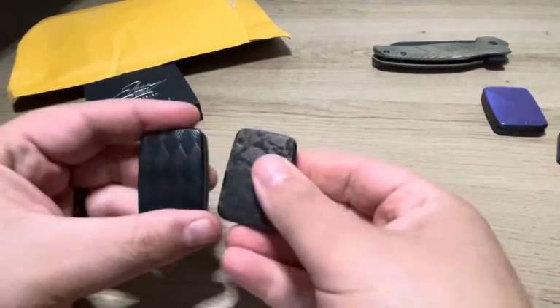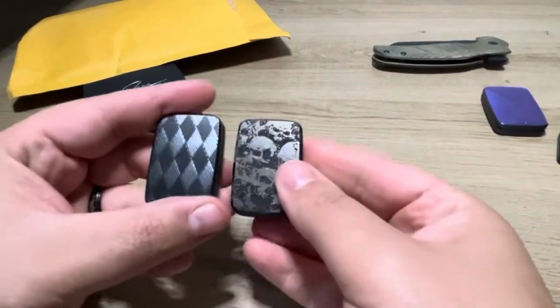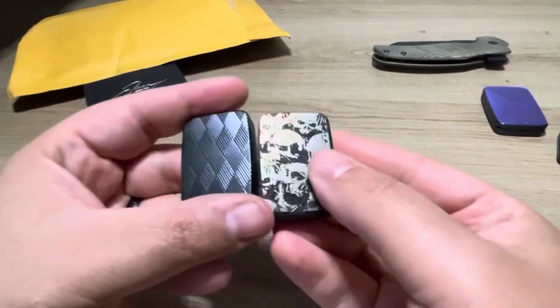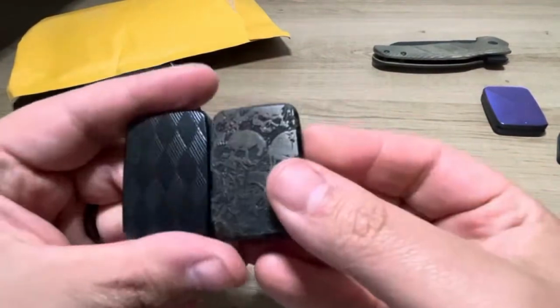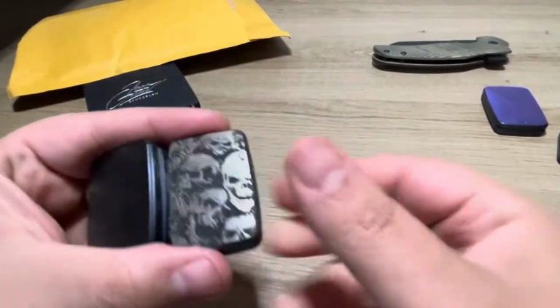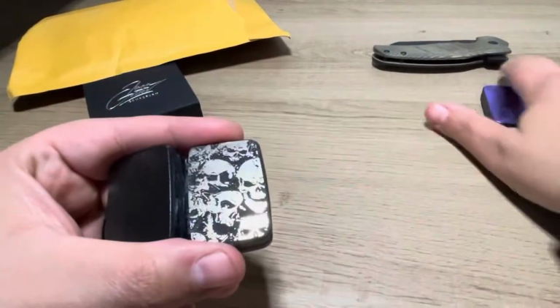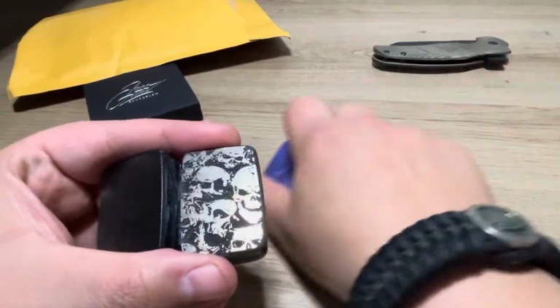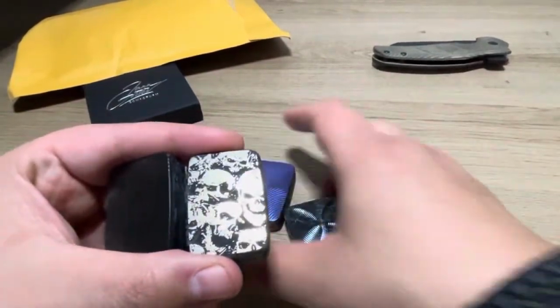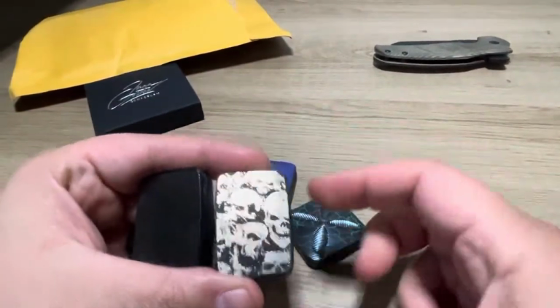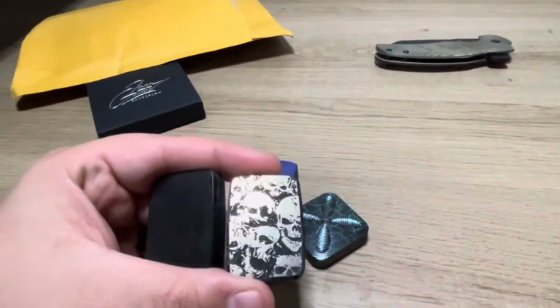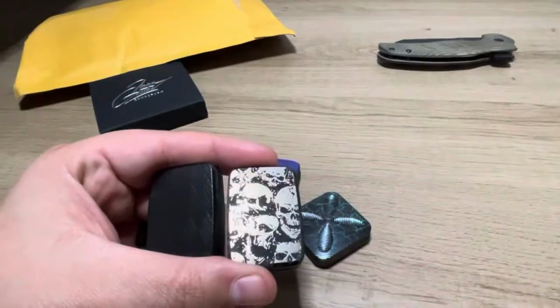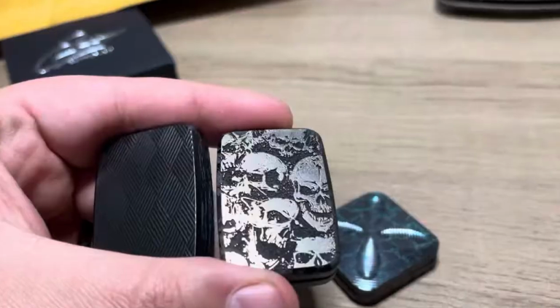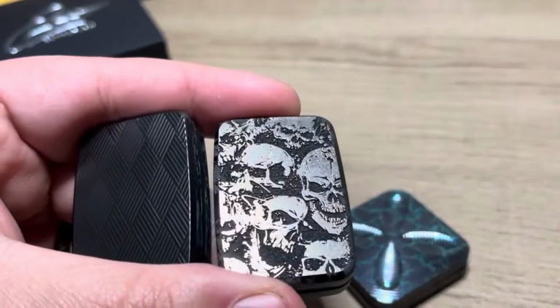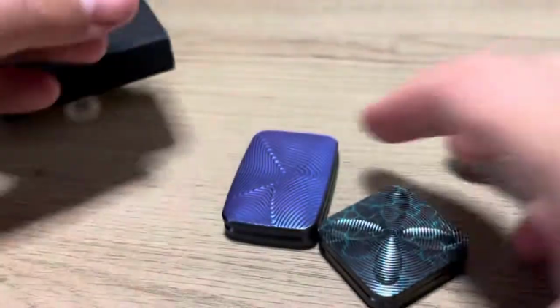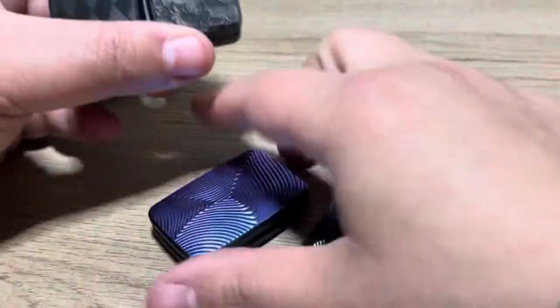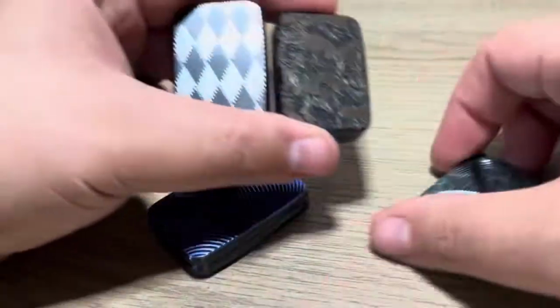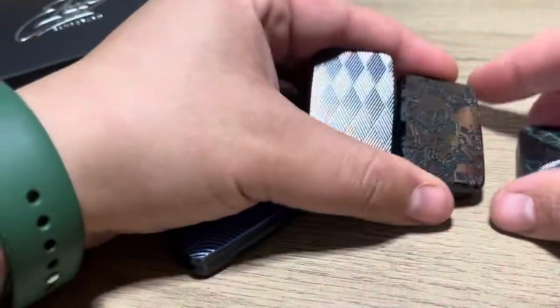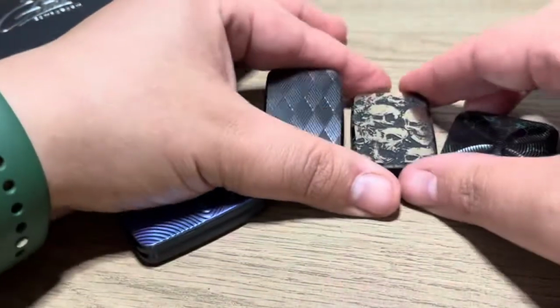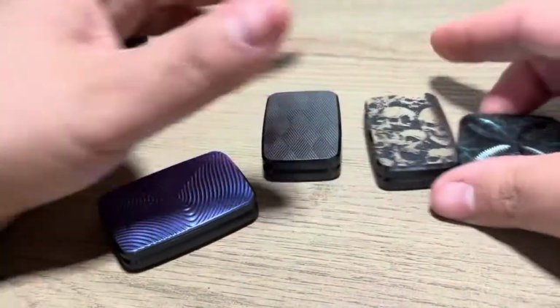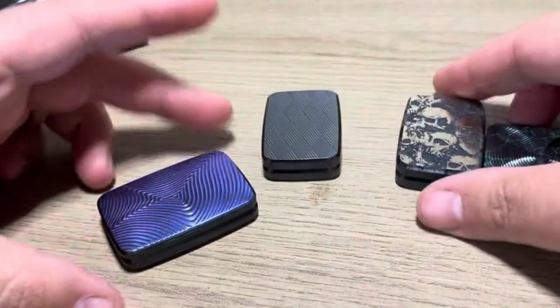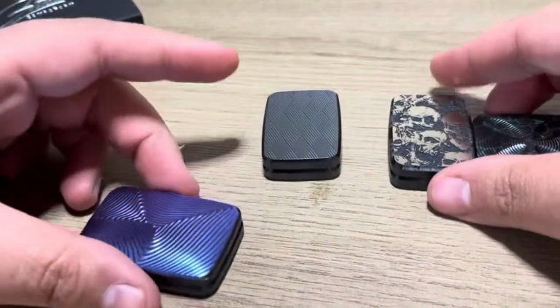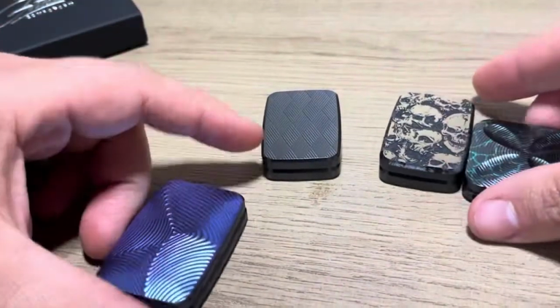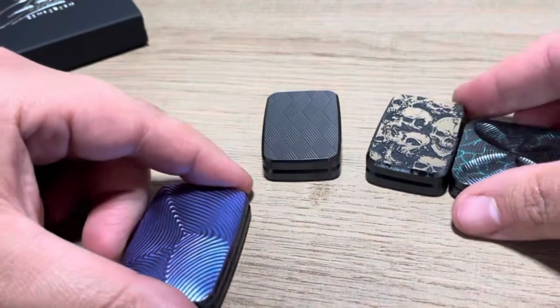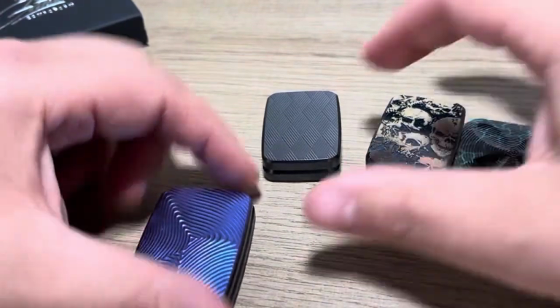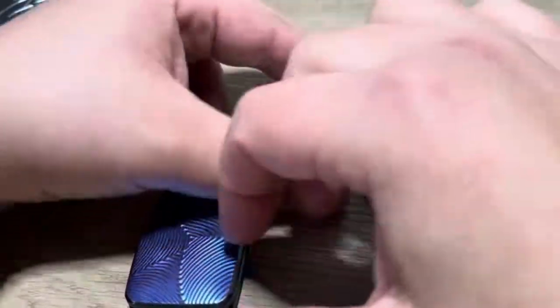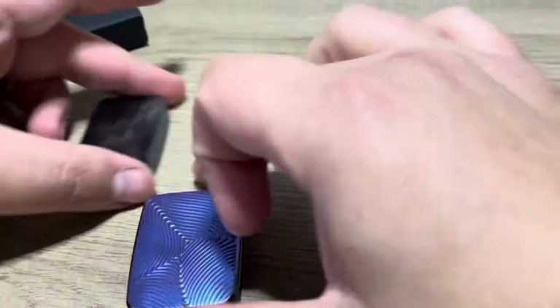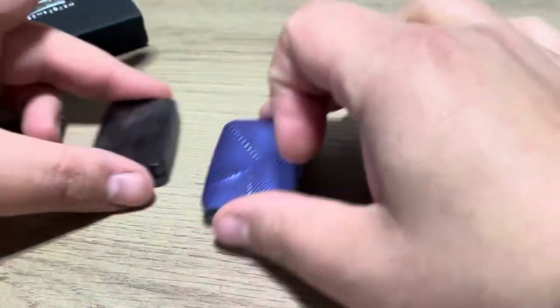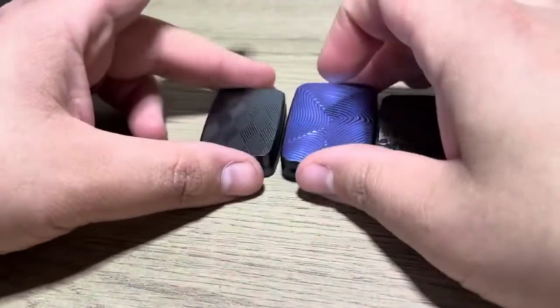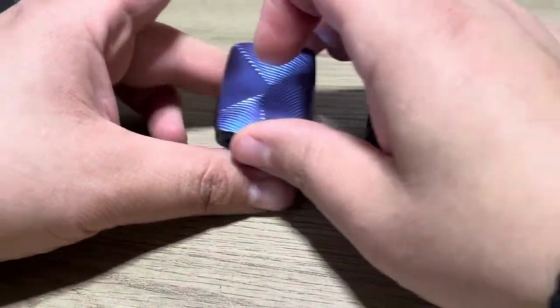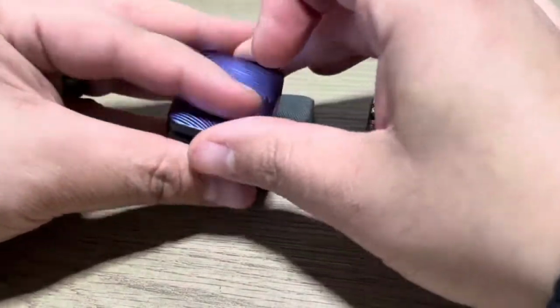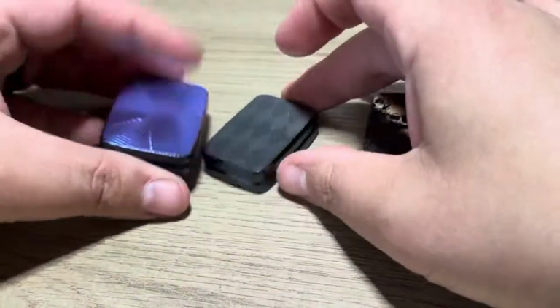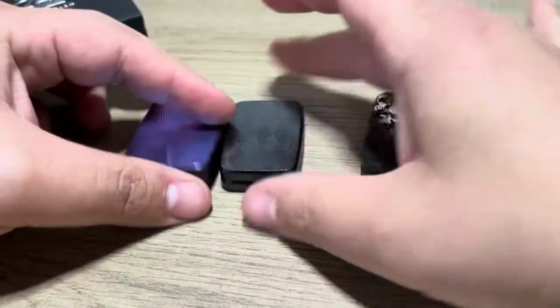Let's do a comparison. Let's do a comparison video here. Now I can zoom in a little bit. So these are the Comboform items I have so far. We've got the V1.1, V2...